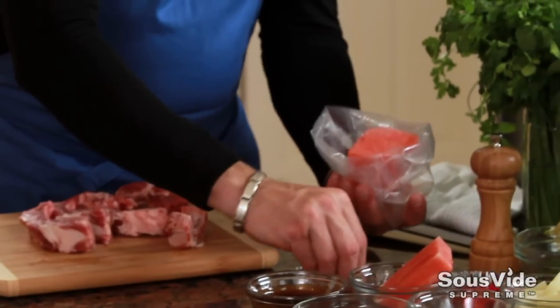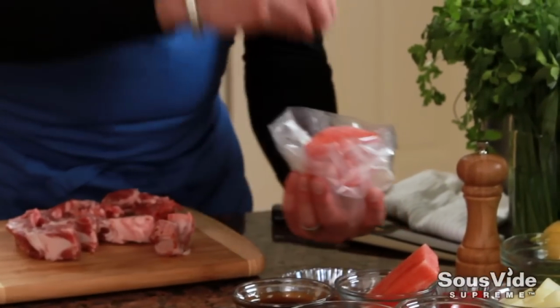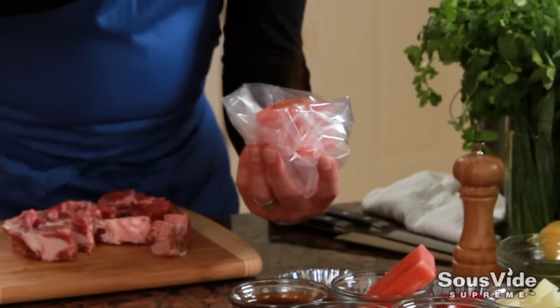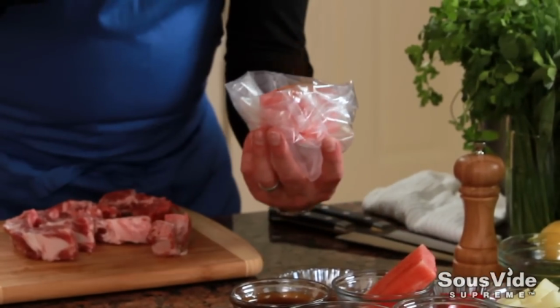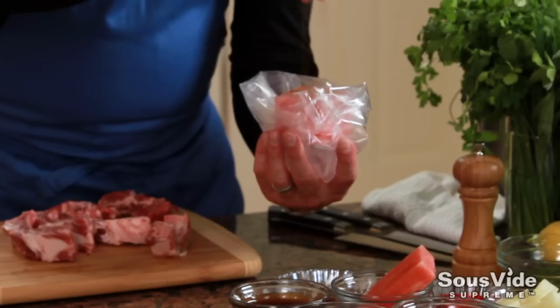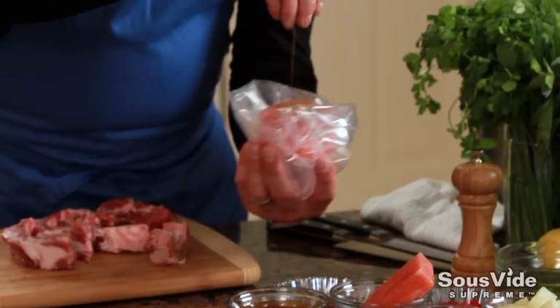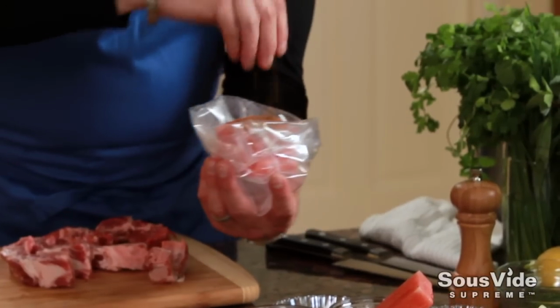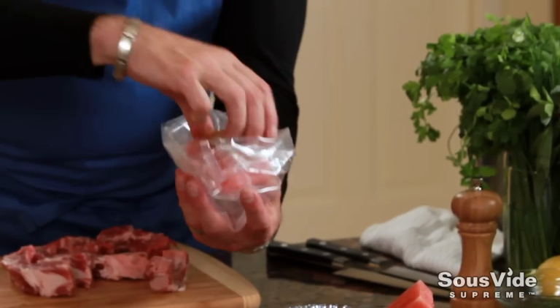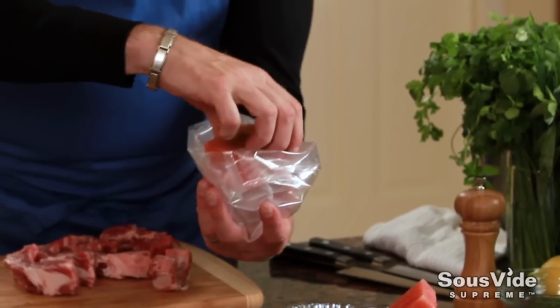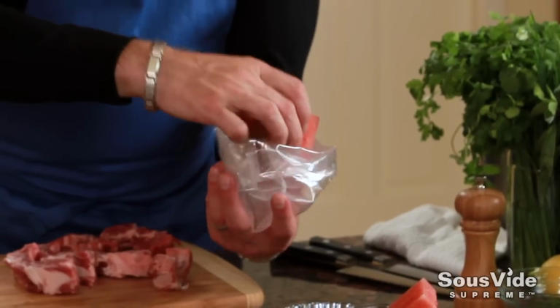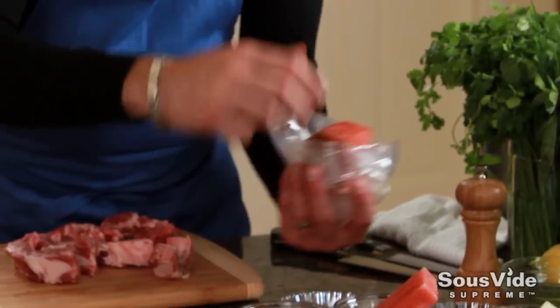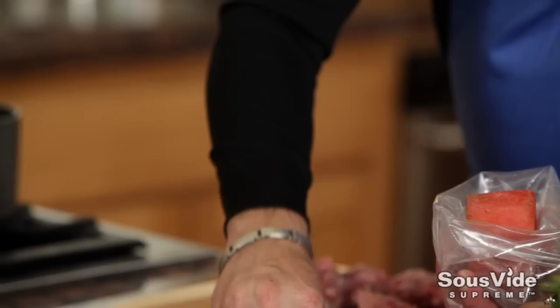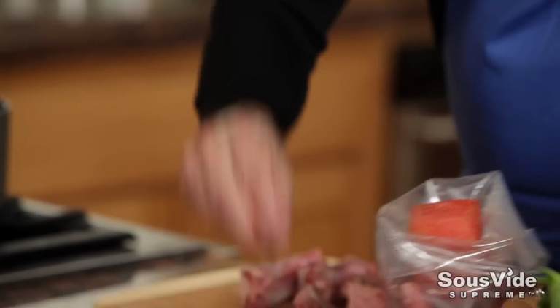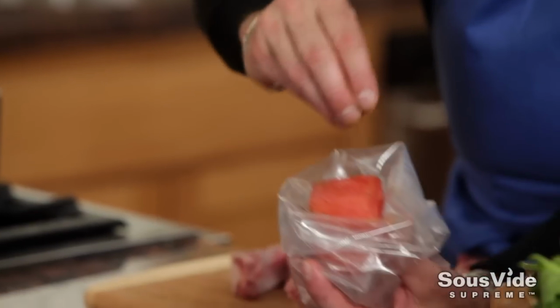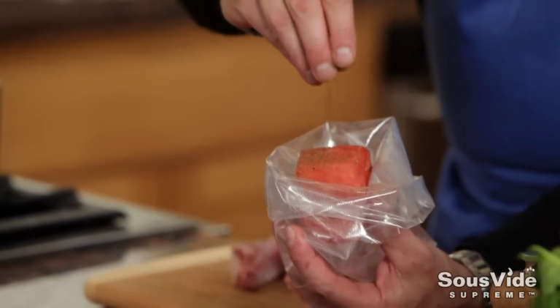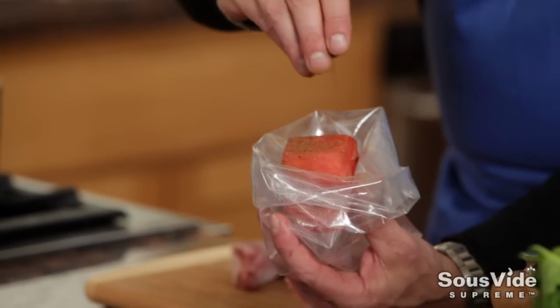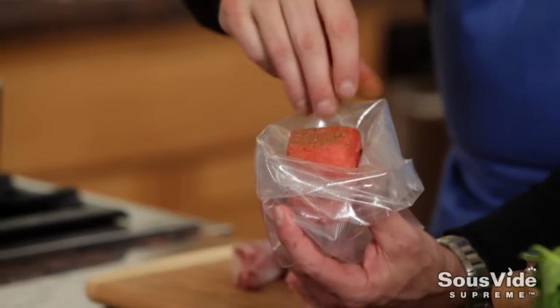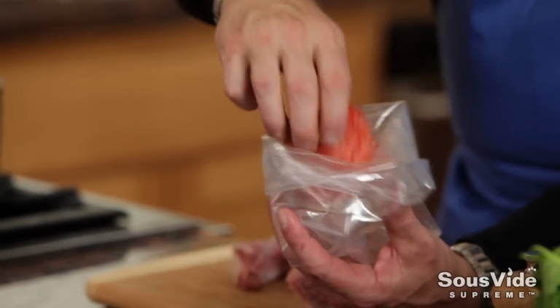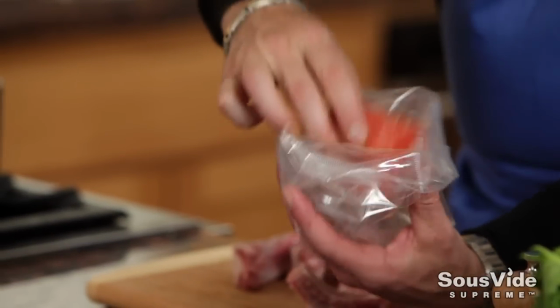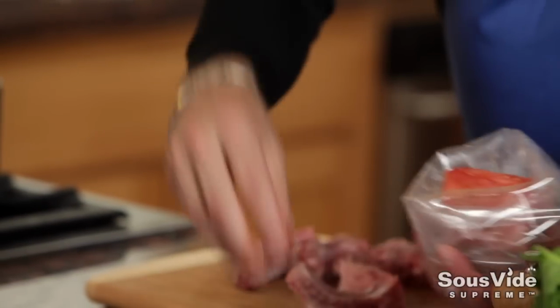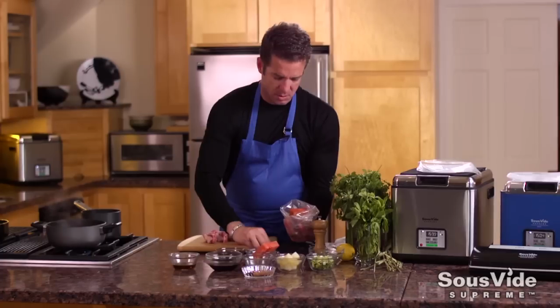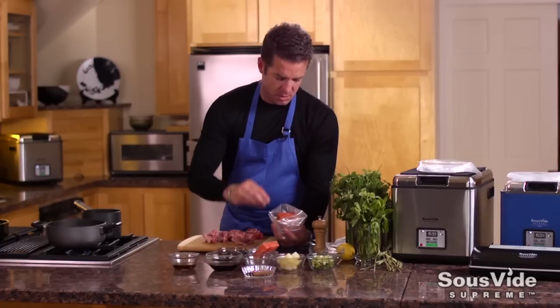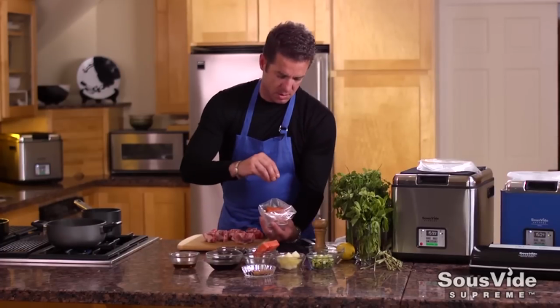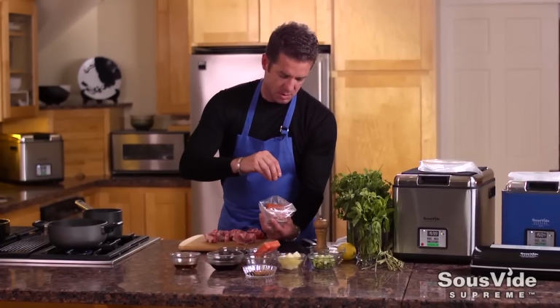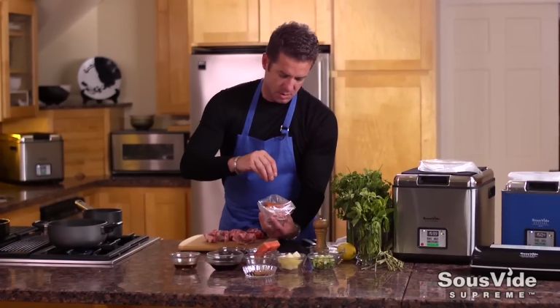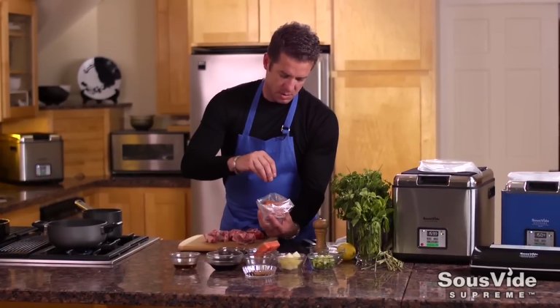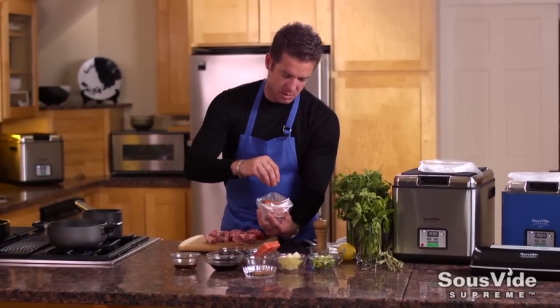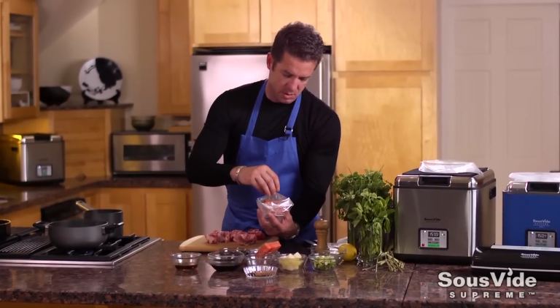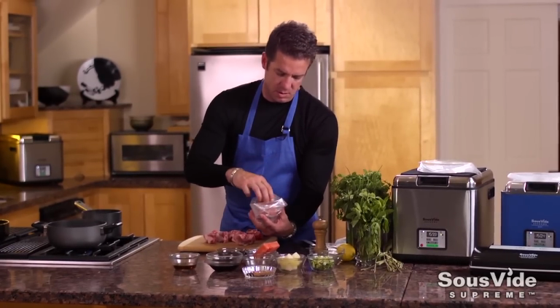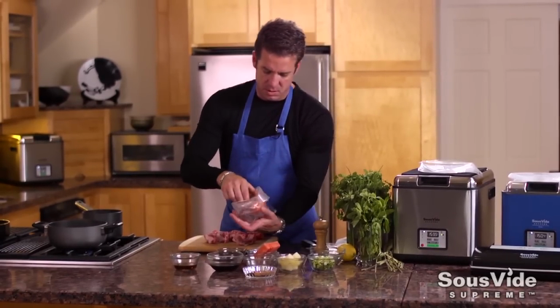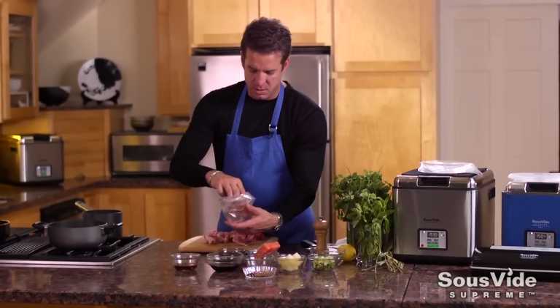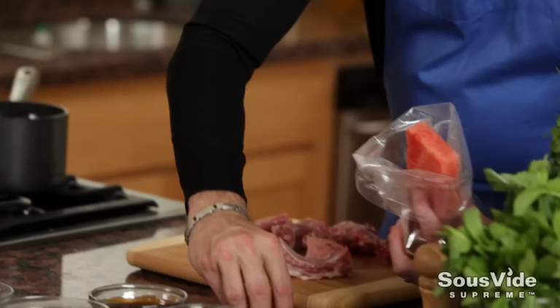I'm going to start to season my watermelon with some Chinese five spice. I want to season these on all four sides to get that spice everywhere, adding some heat and a lot of aroma, and really penetrating that watermelon when it's compressed.